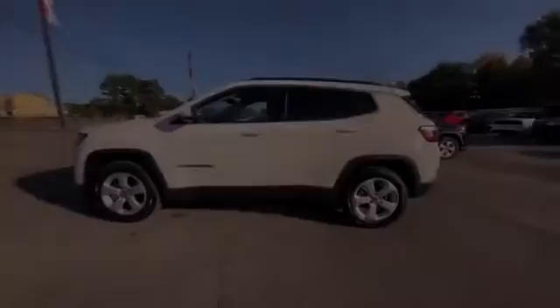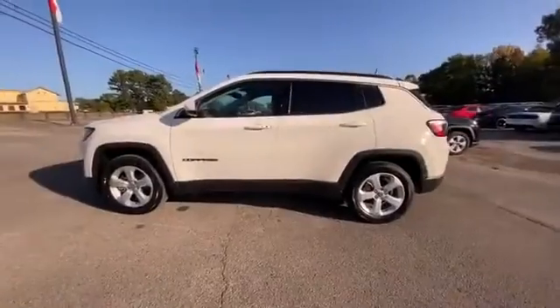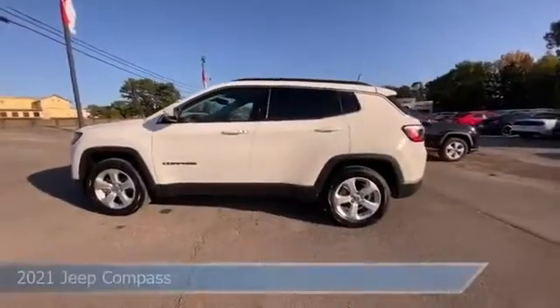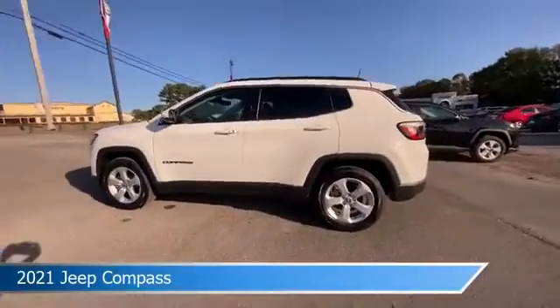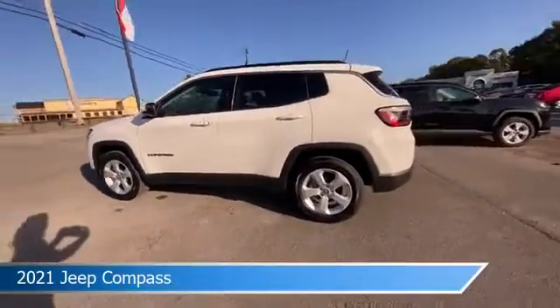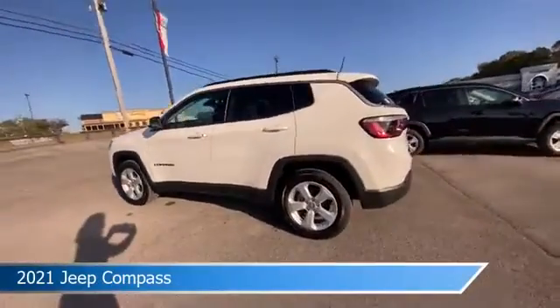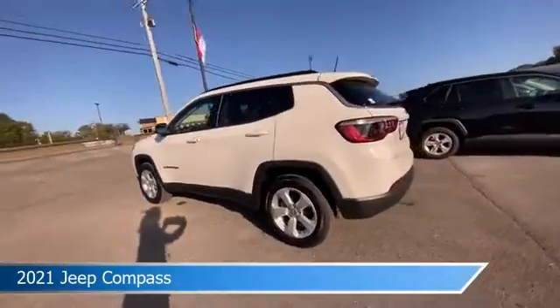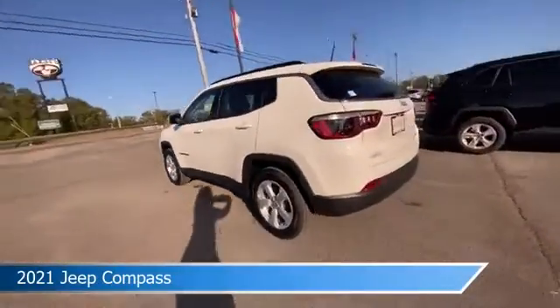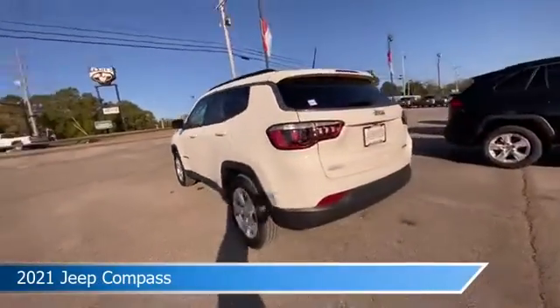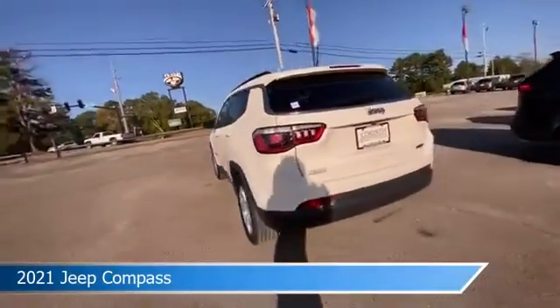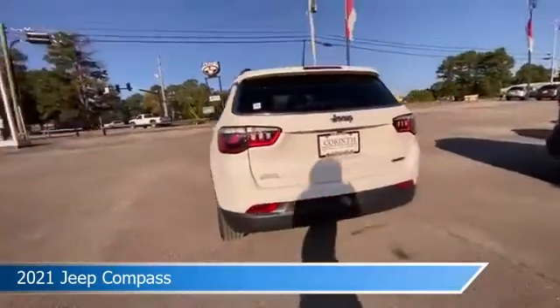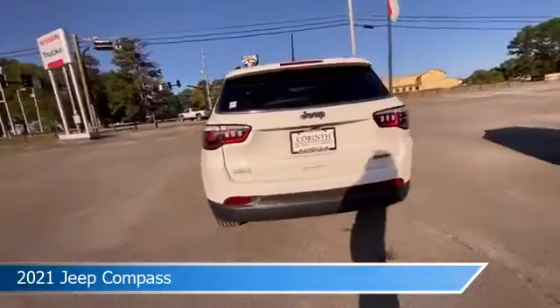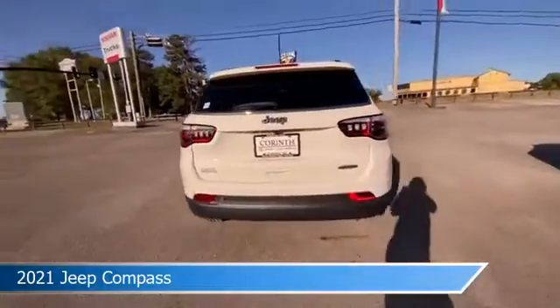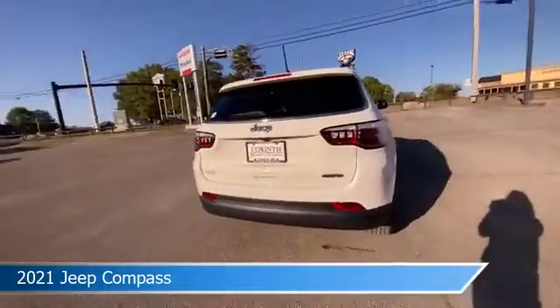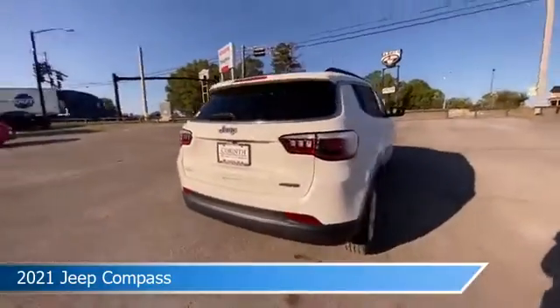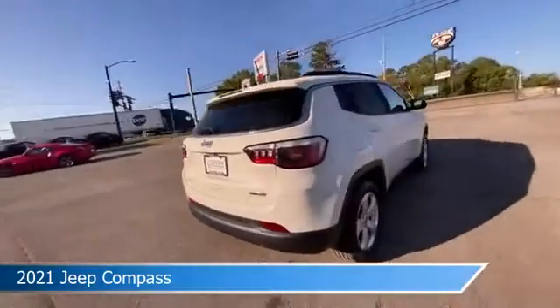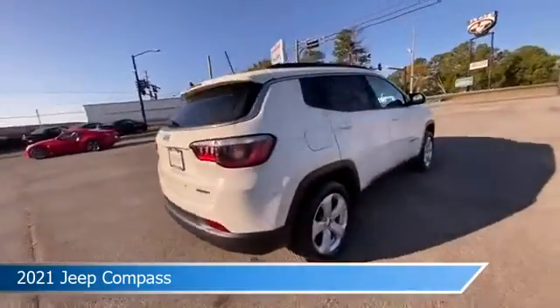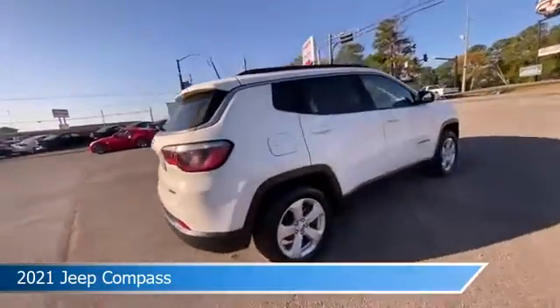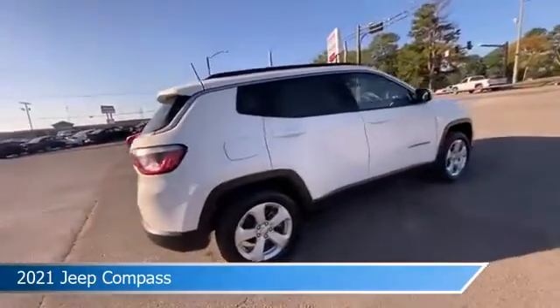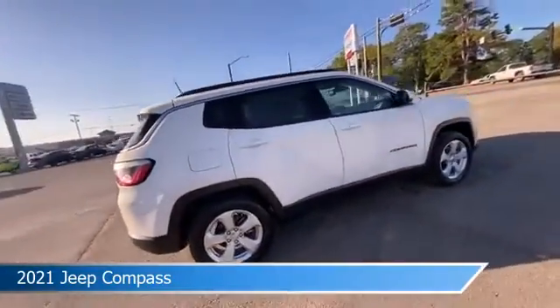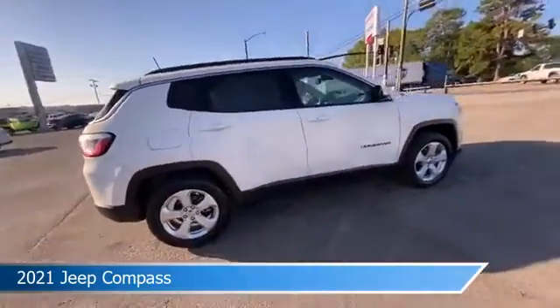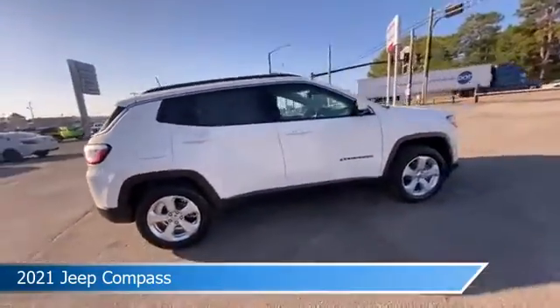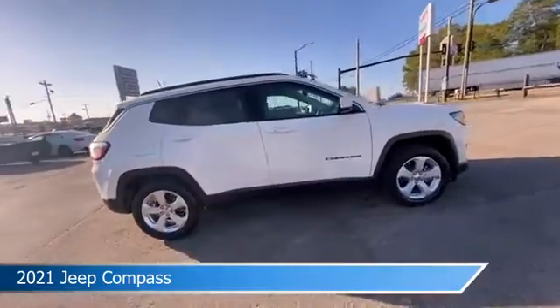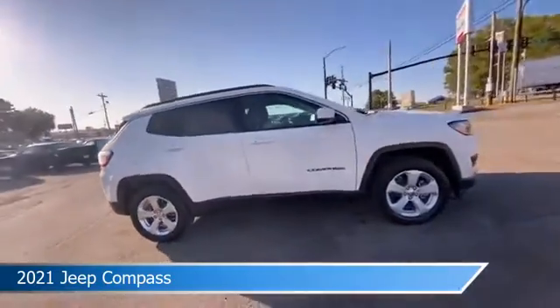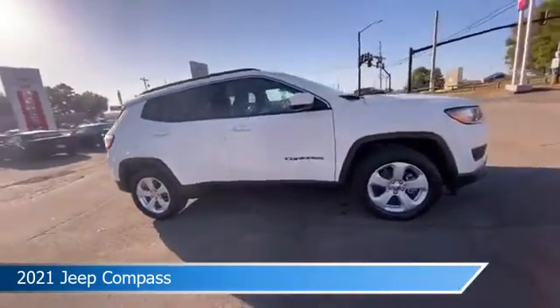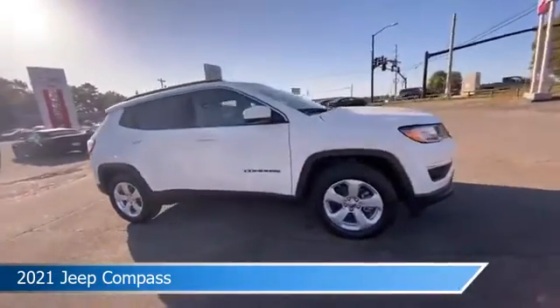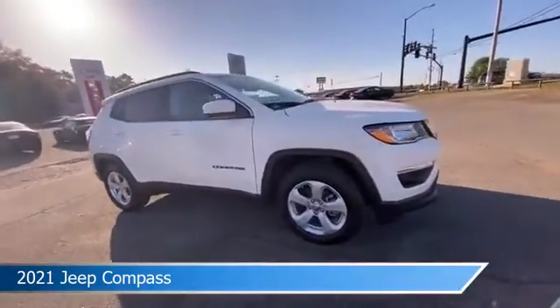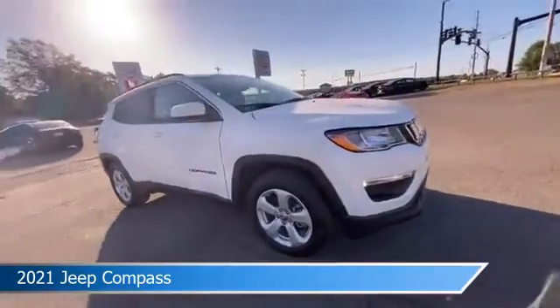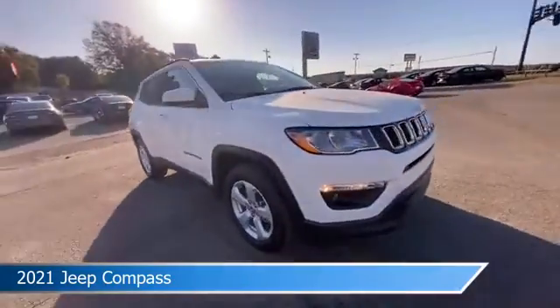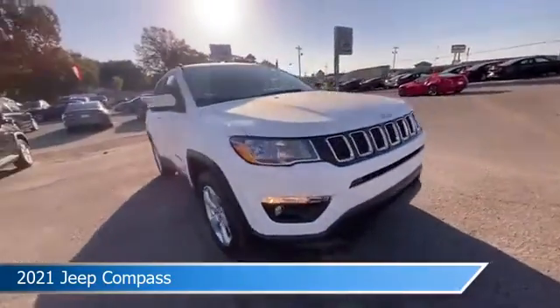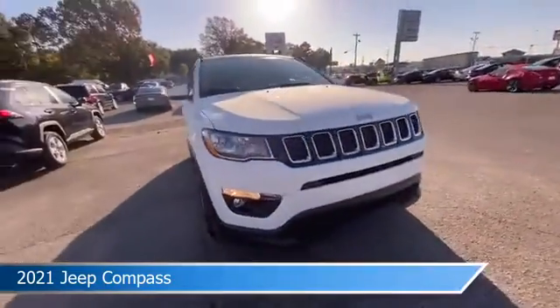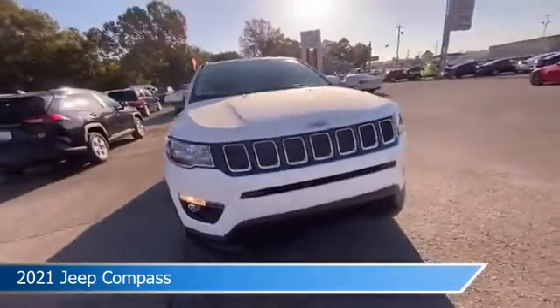Take a look at this 2021 Jeep Compass, equipped with a 6-speed Eisen automatic transmission in white clear coat. This car comes with some great features including Android Auto, dual climate control, anti-lock brakes, Apple CarPlay, and more.